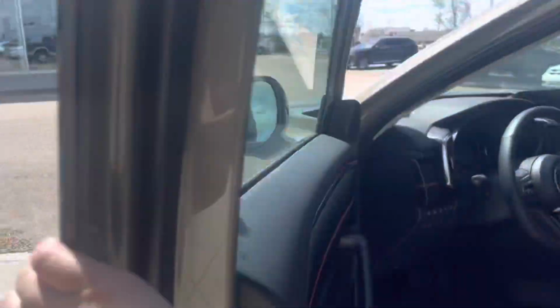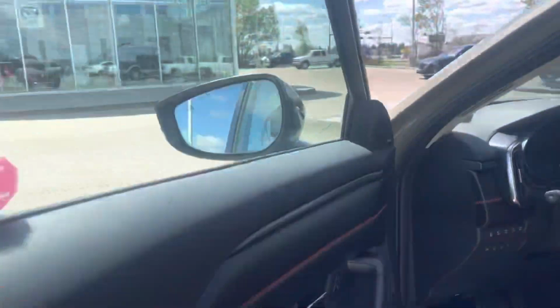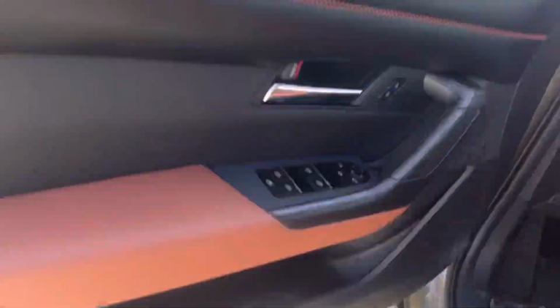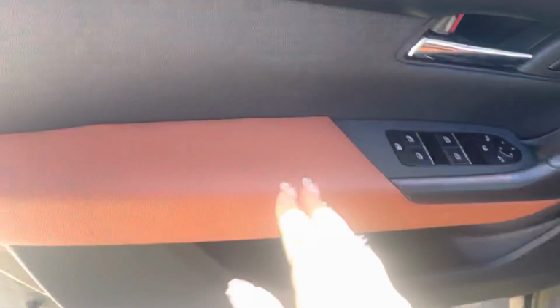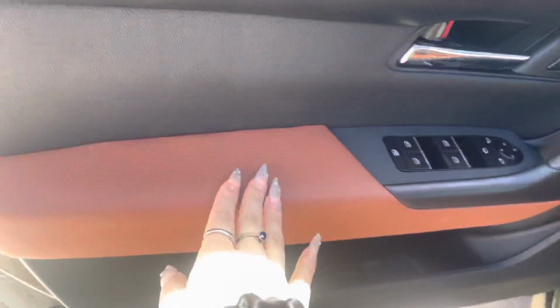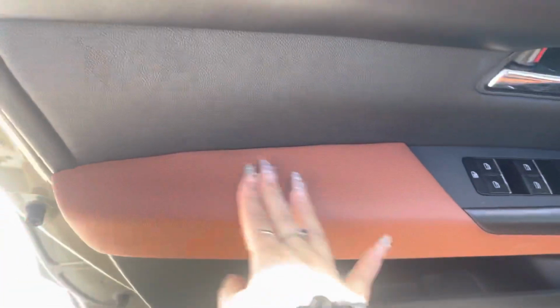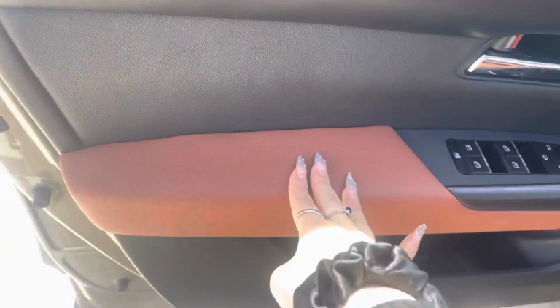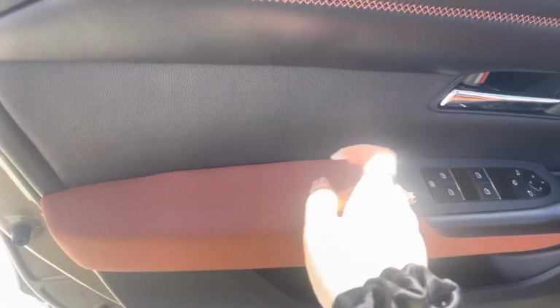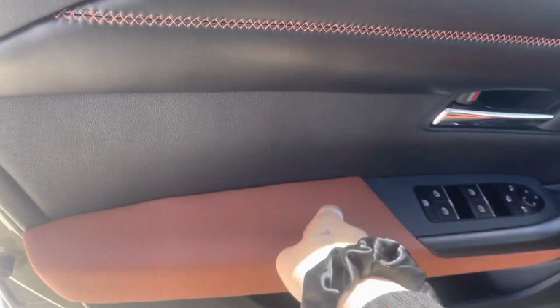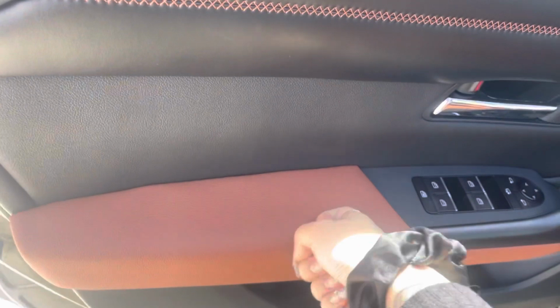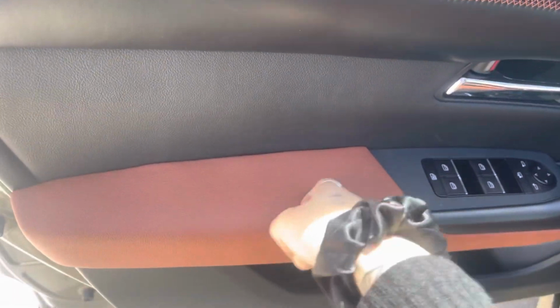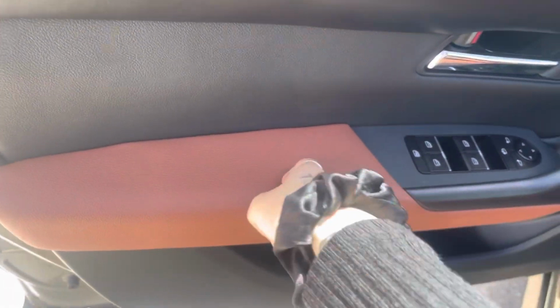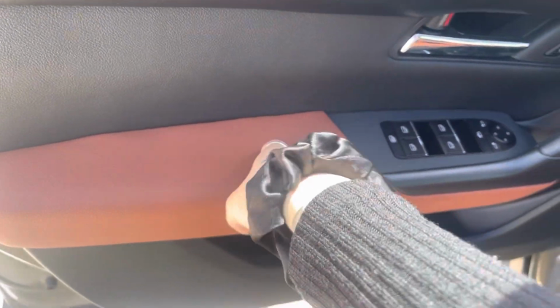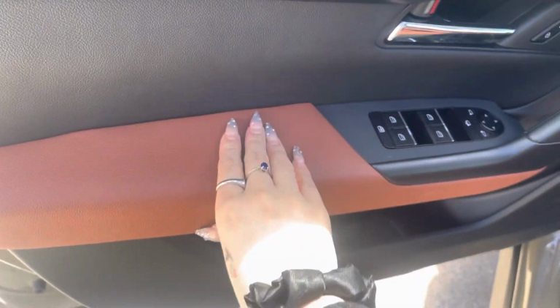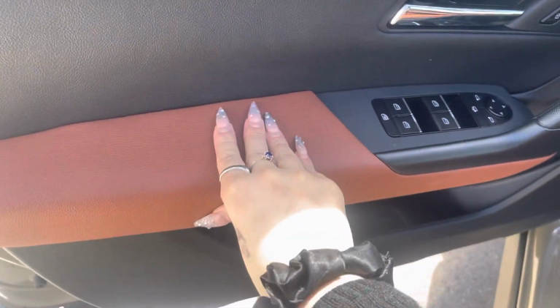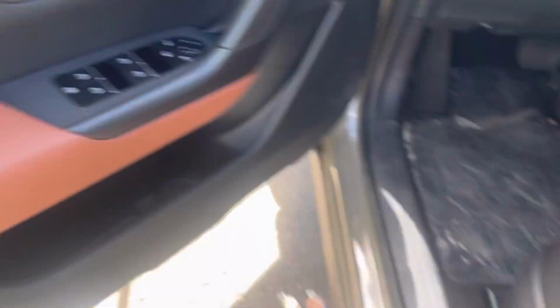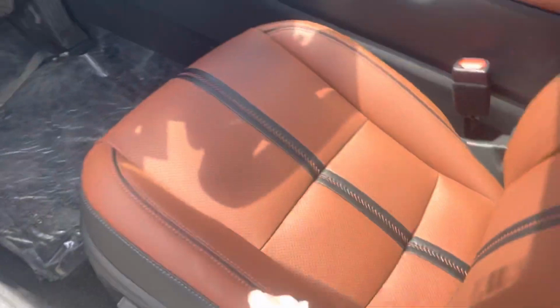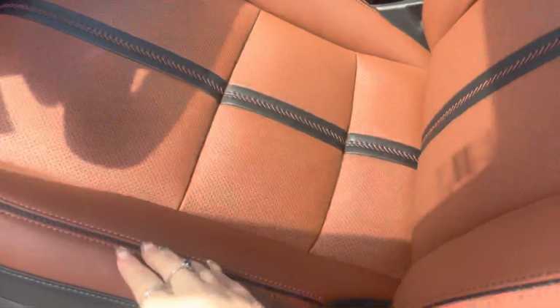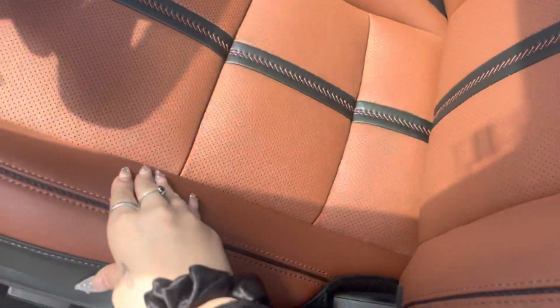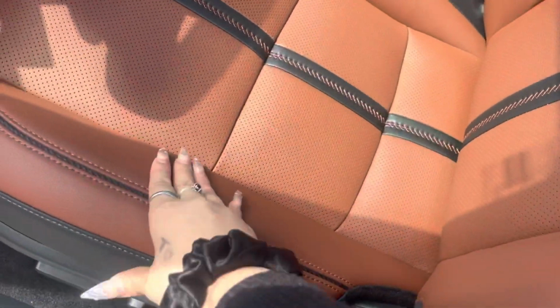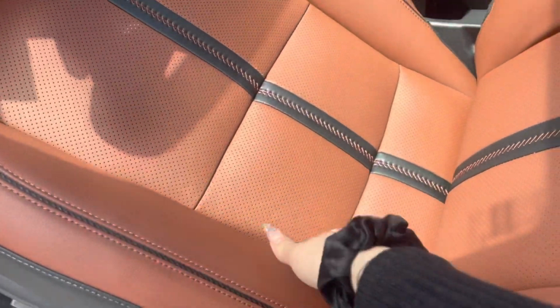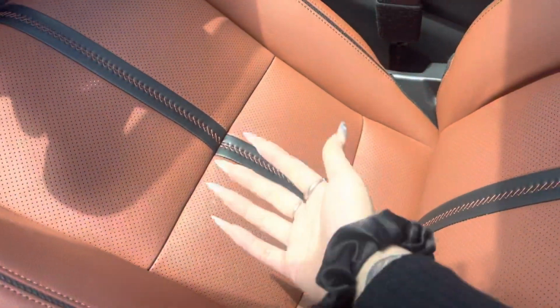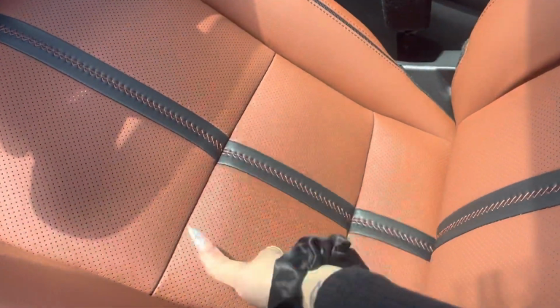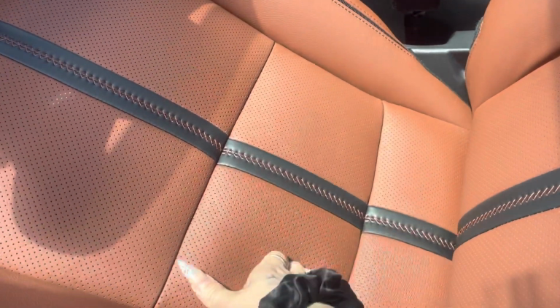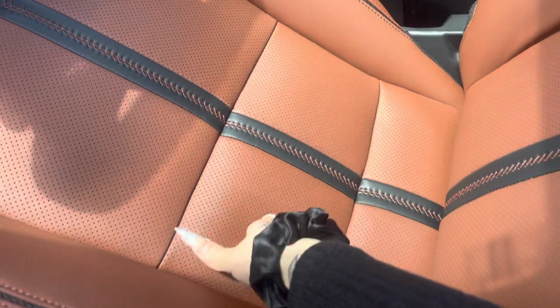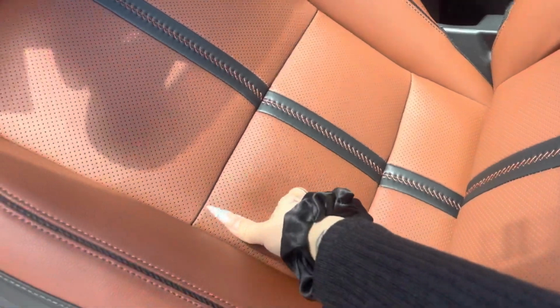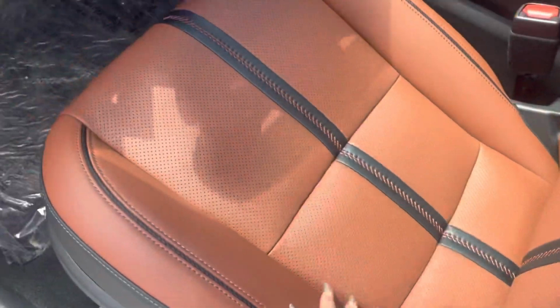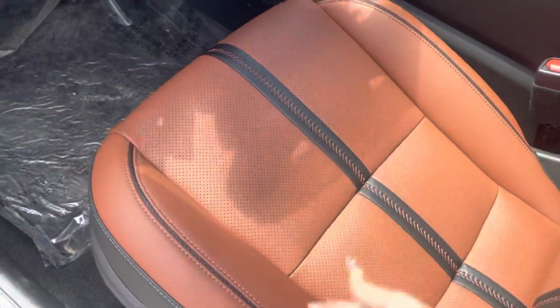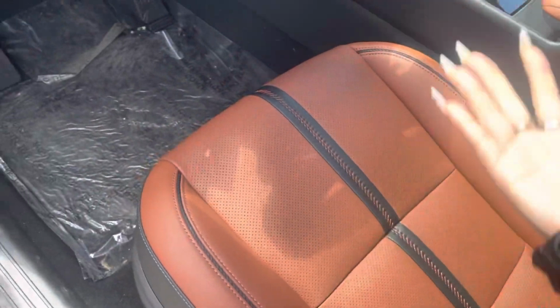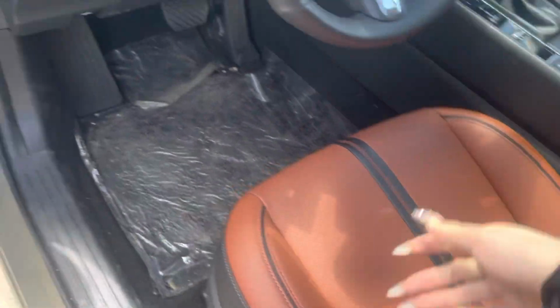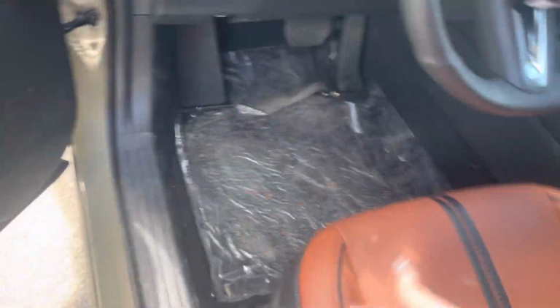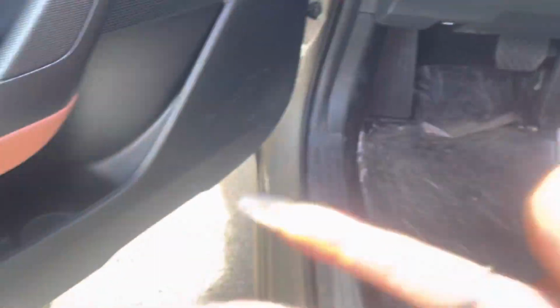Opening this up, we have this nice terracotta orange with soft leather — it's softer than the CX-5. Sitting in it, you'll understand.